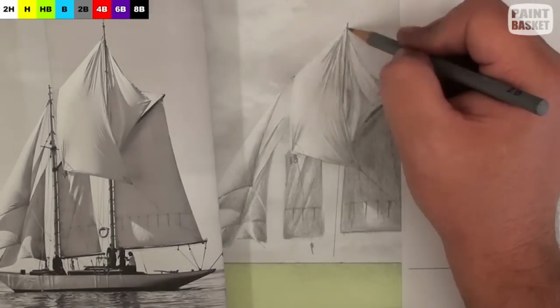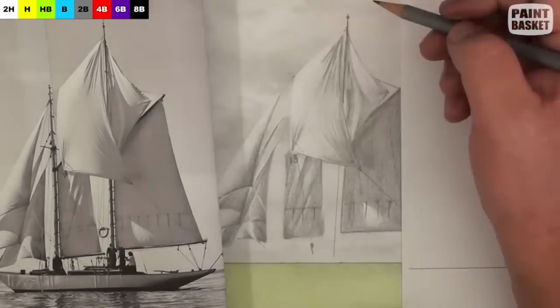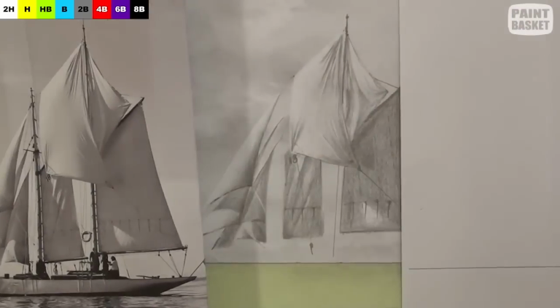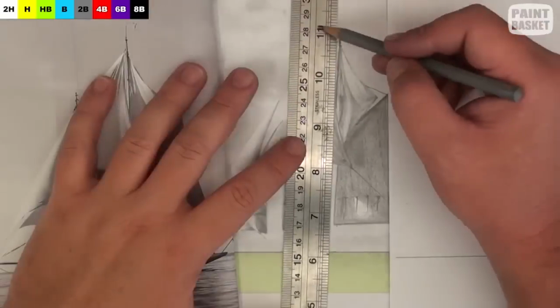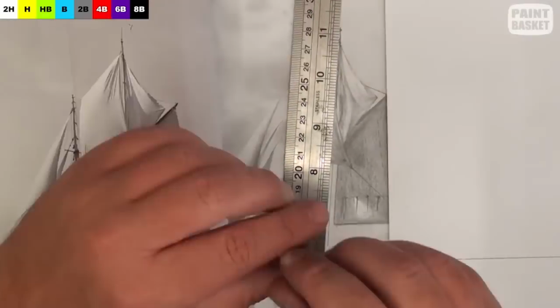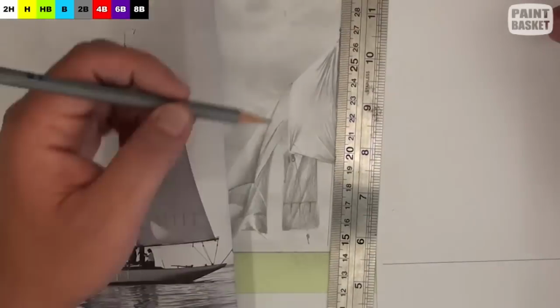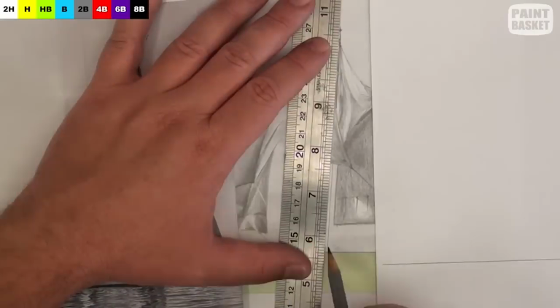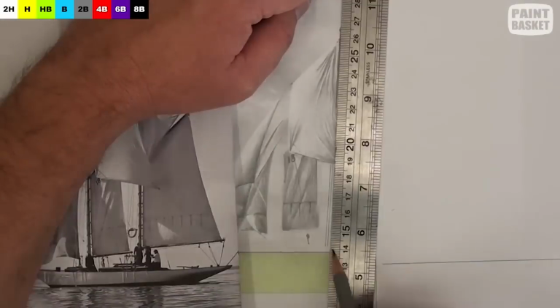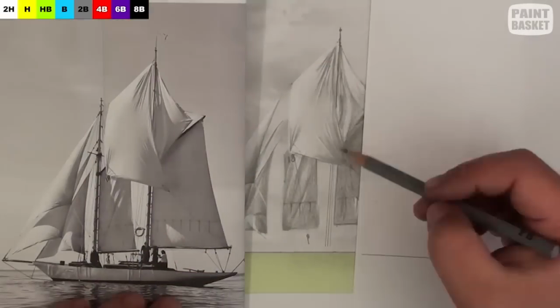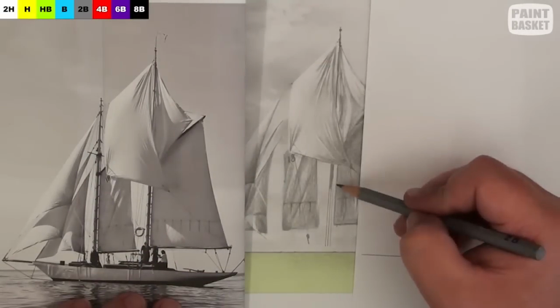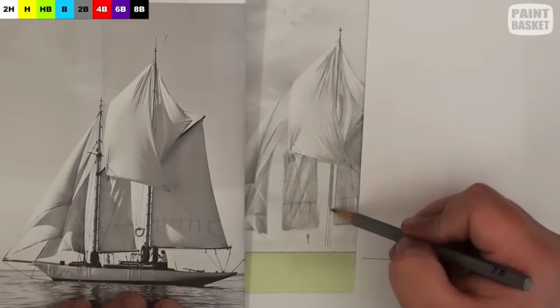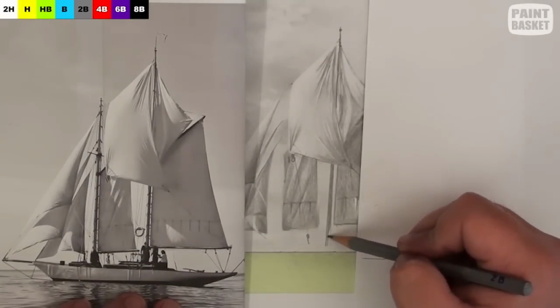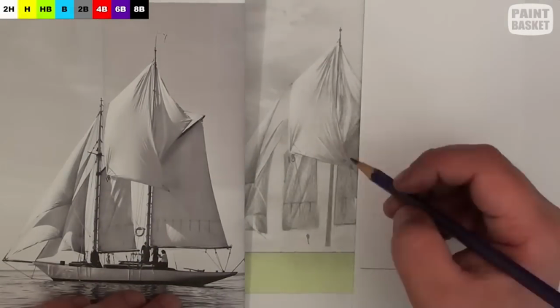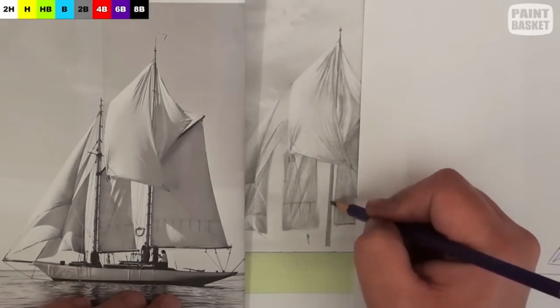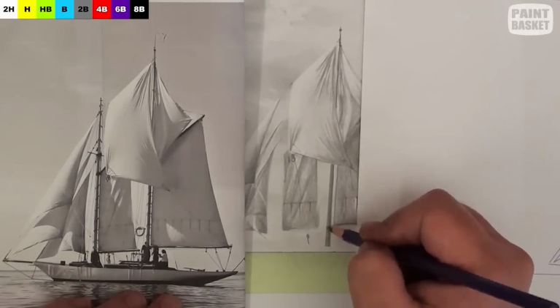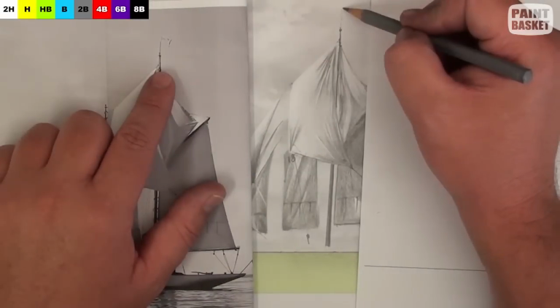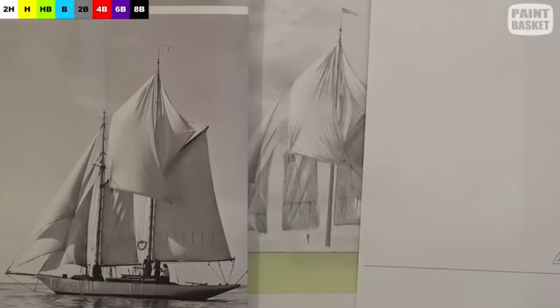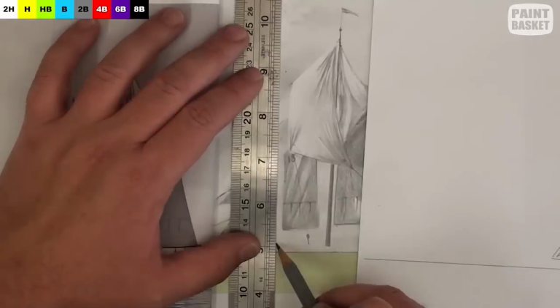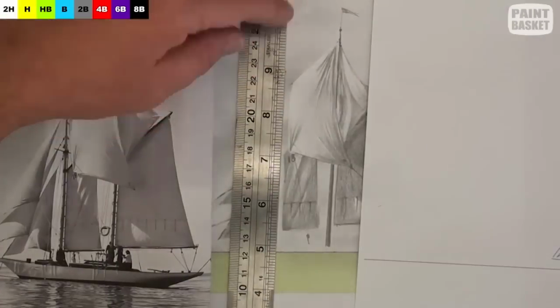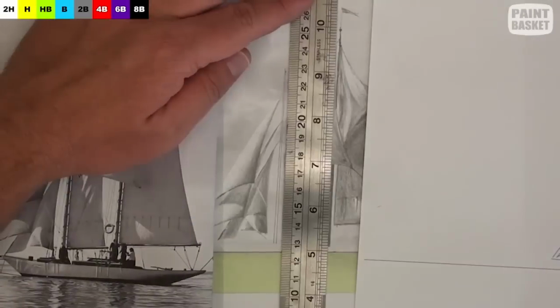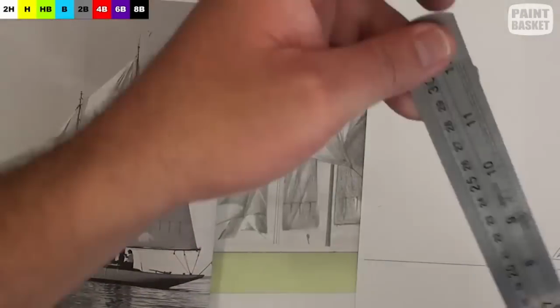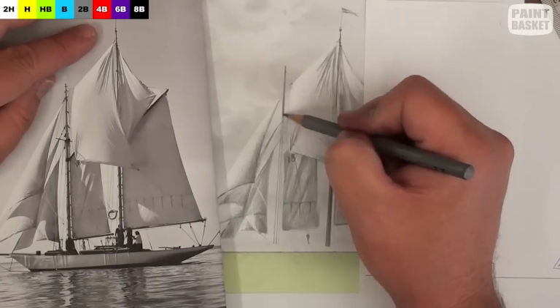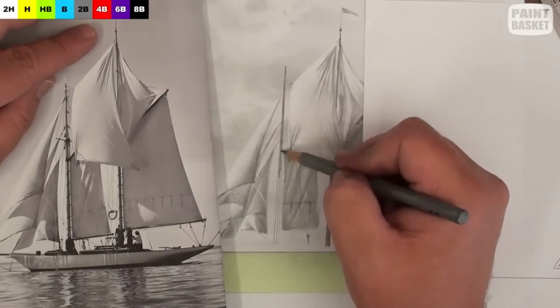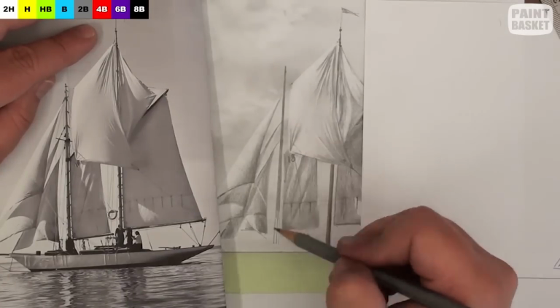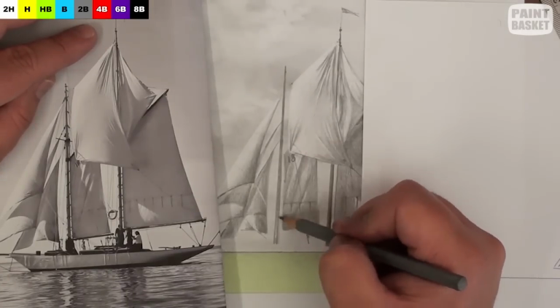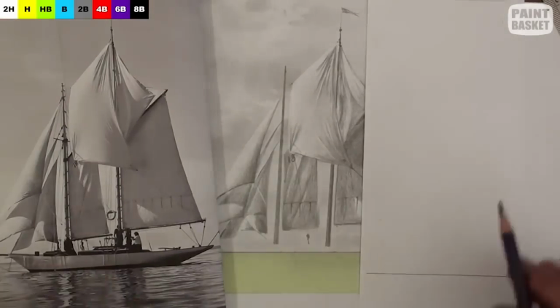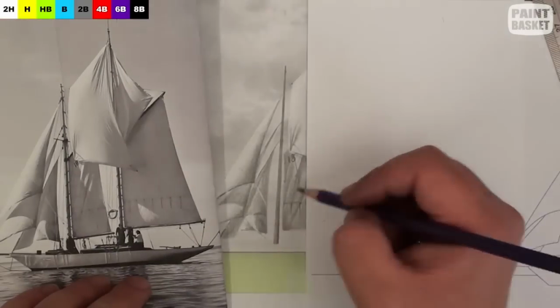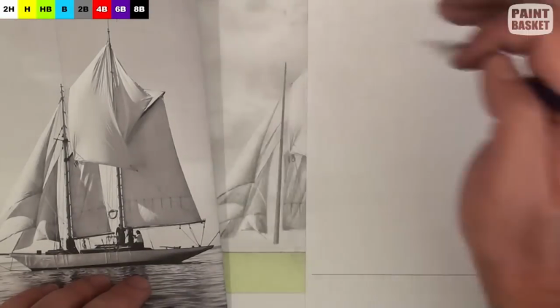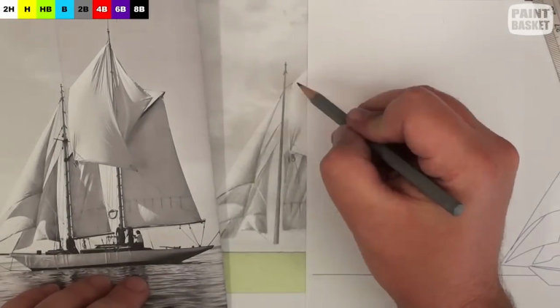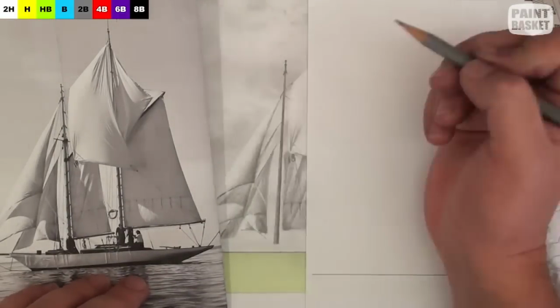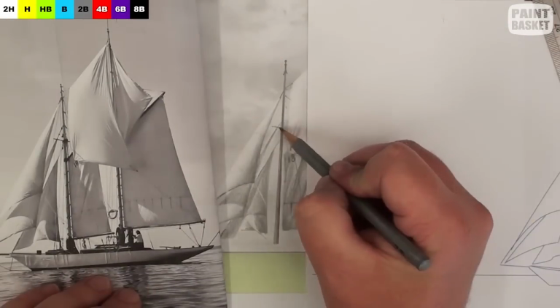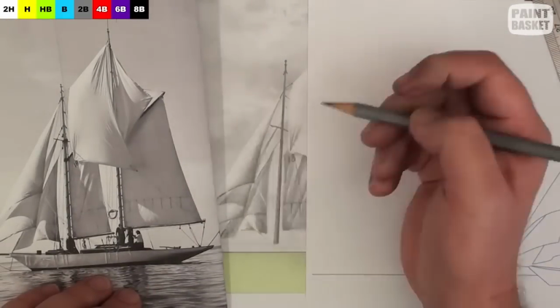To ensure you draw the mast accurately, use a ruler to draw the outside edges of the mast, and then colour in the insides. To then make that mast look round, just darken the right hand side, because our sun is coming from the left to the right.